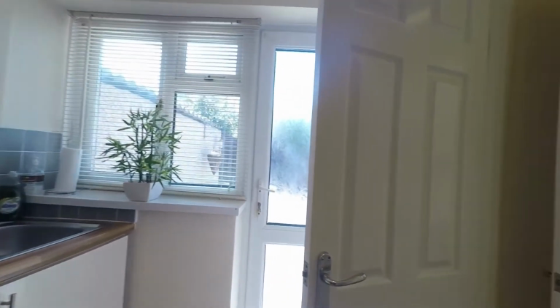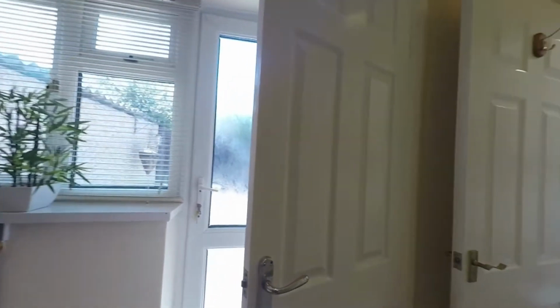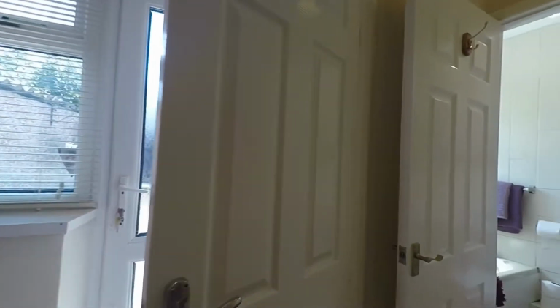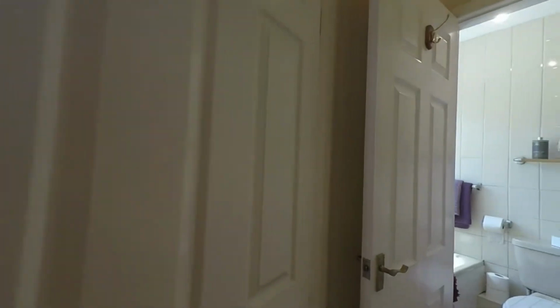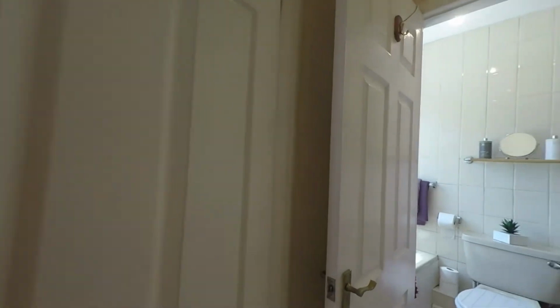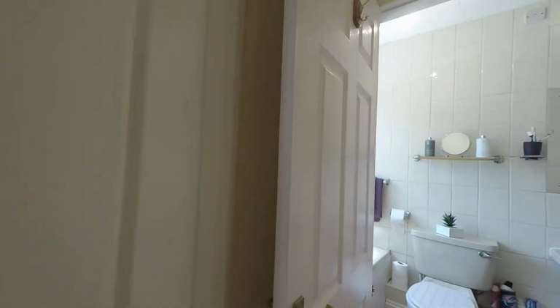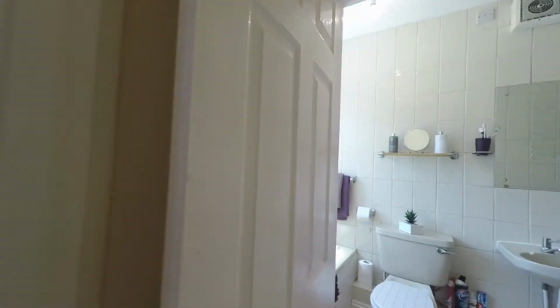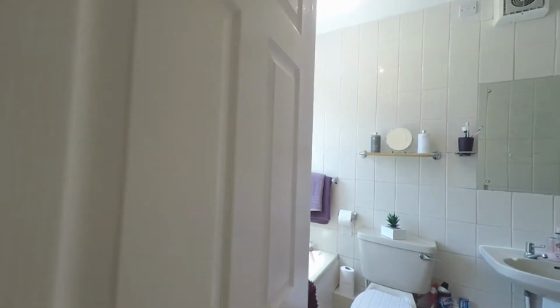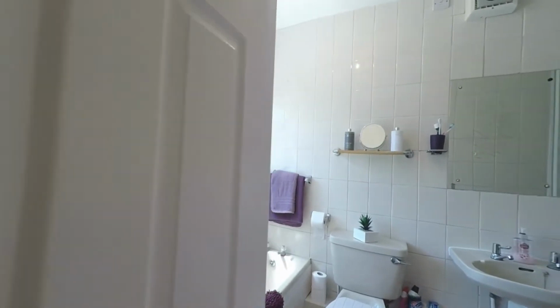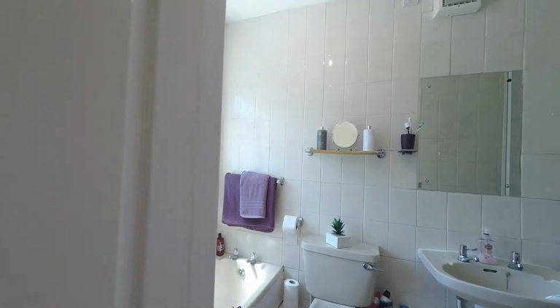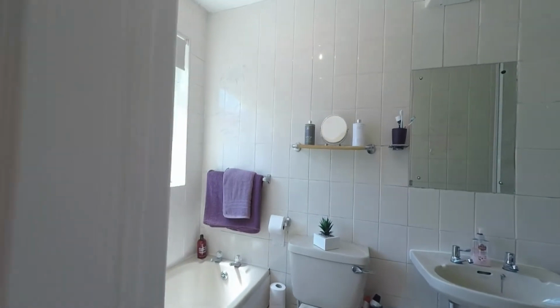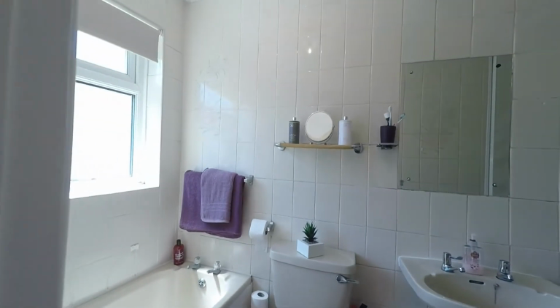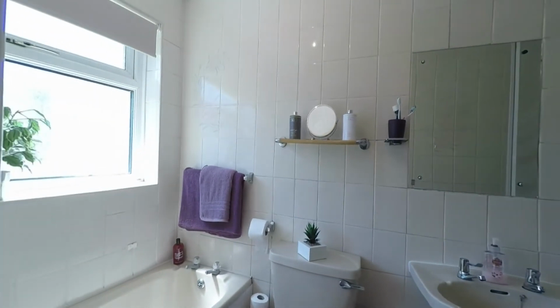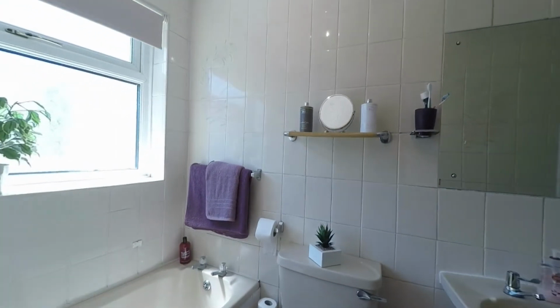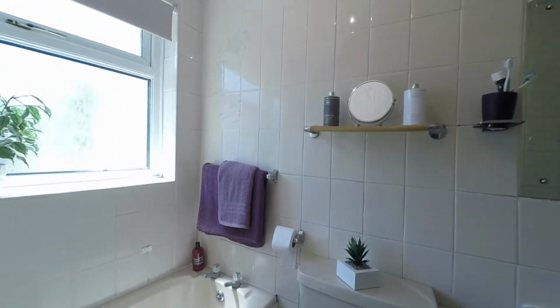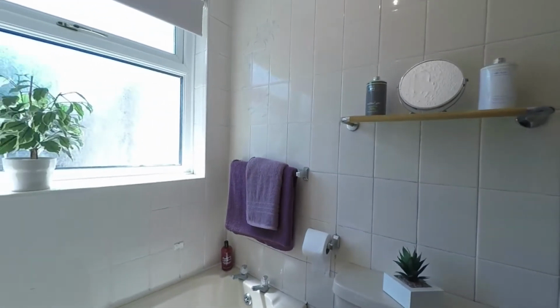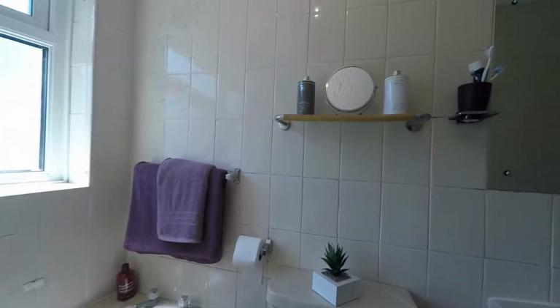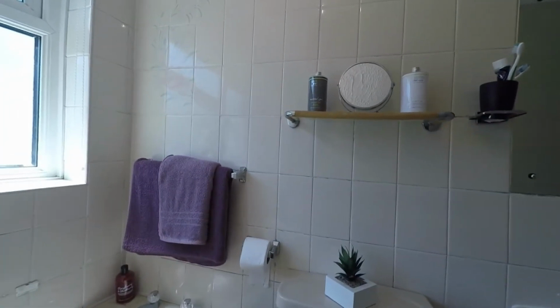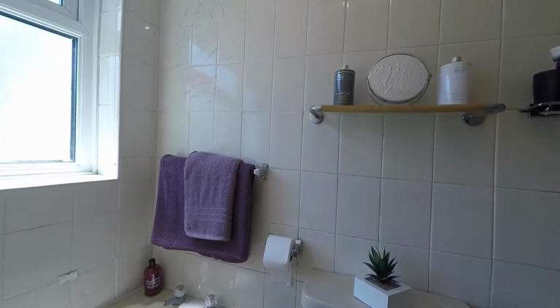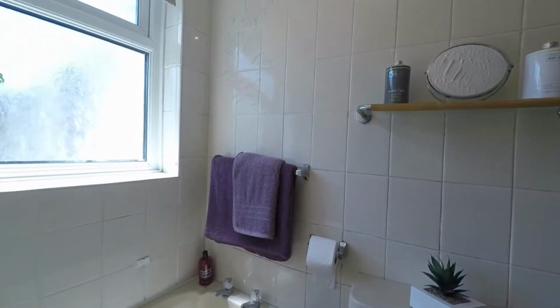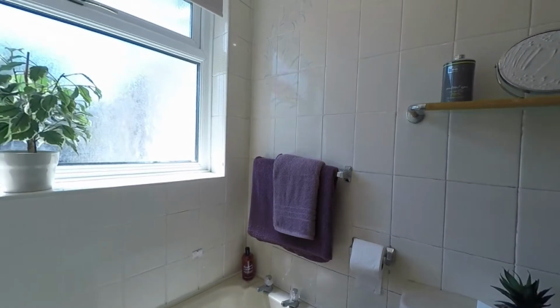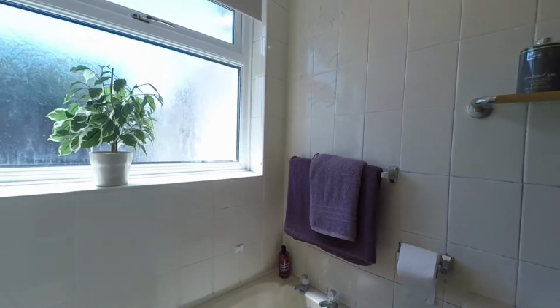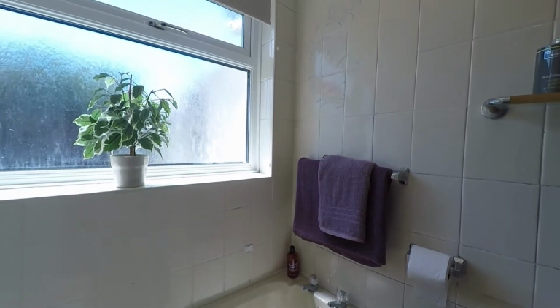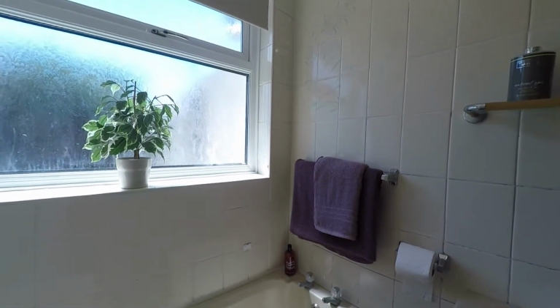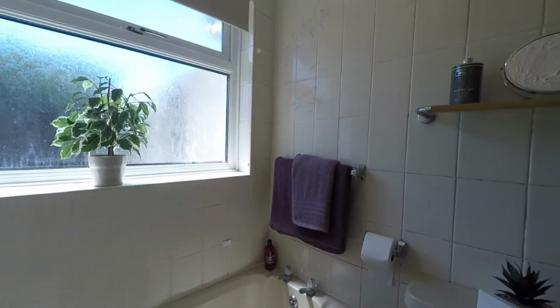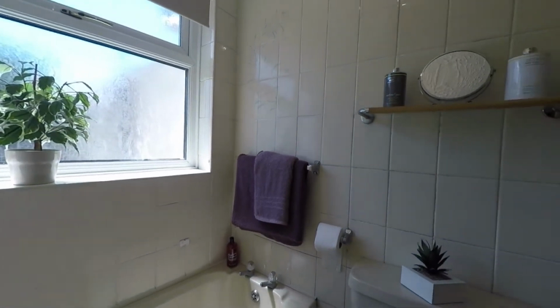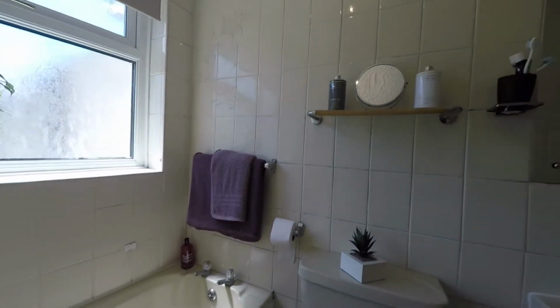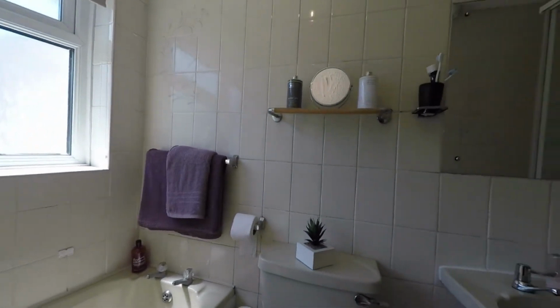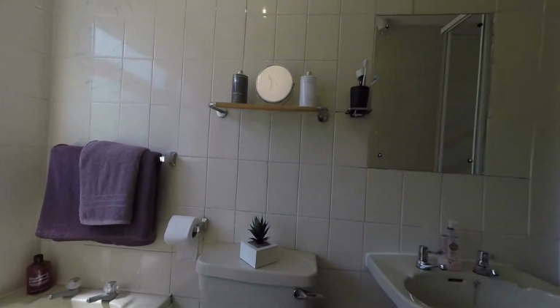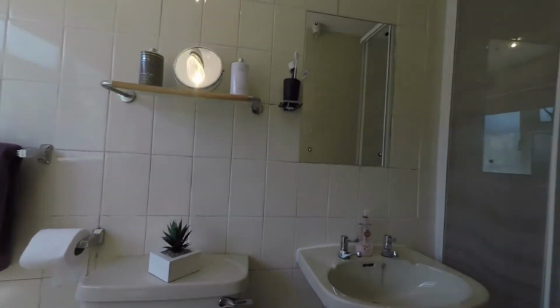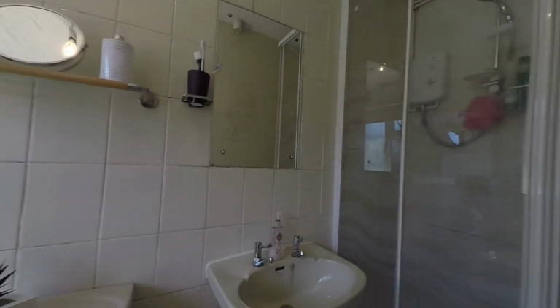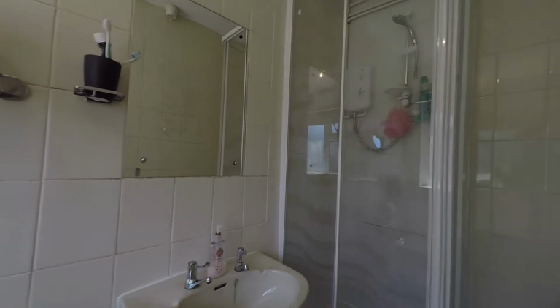Through to the downstairs bathroom, which includes a bath, WC, hand basin, and shower cubicle.